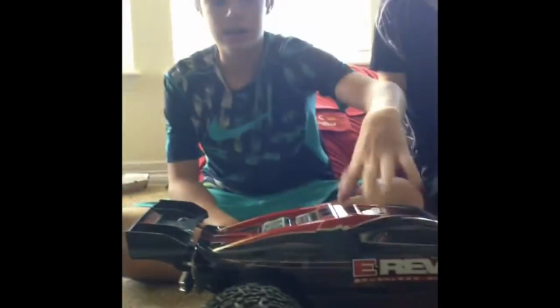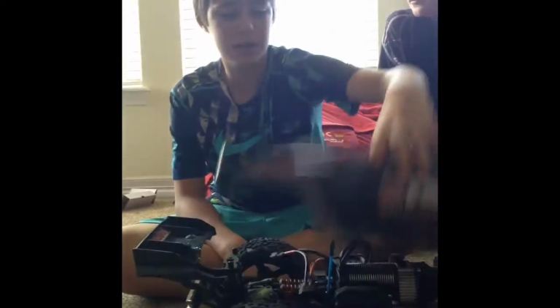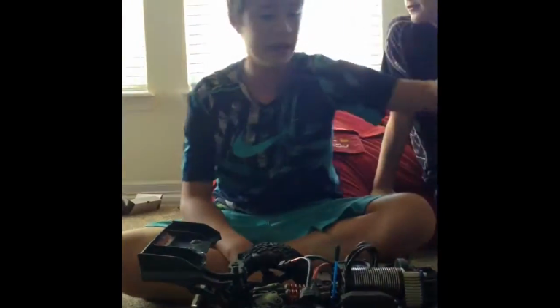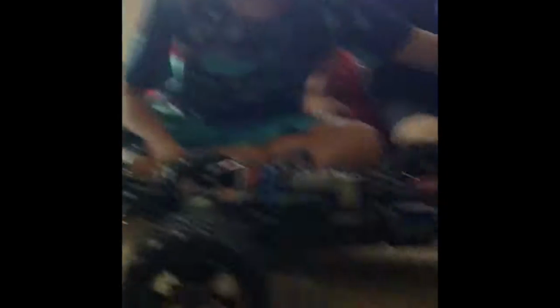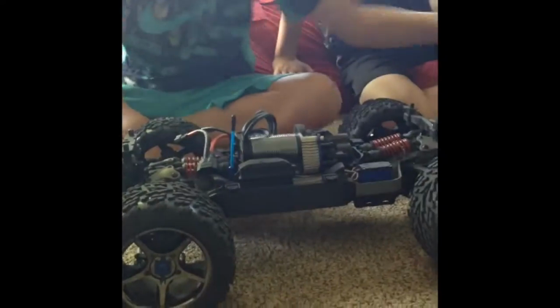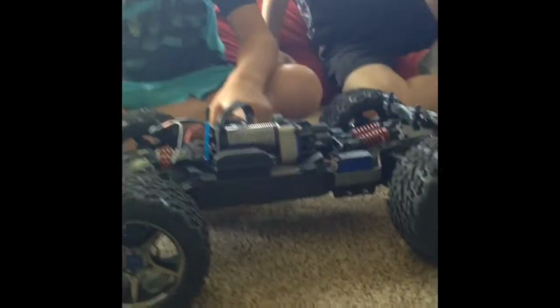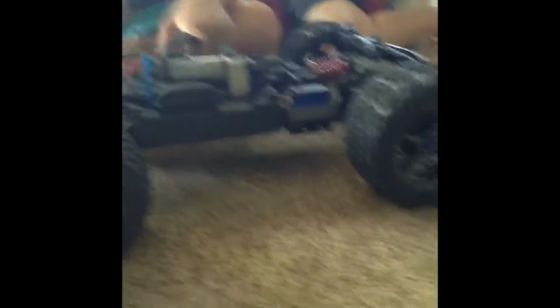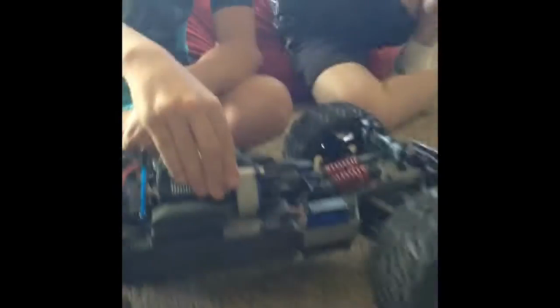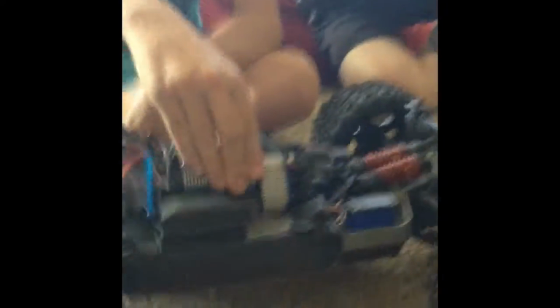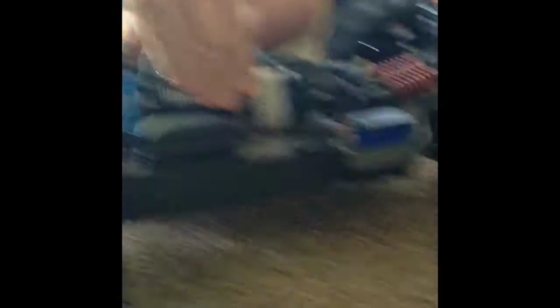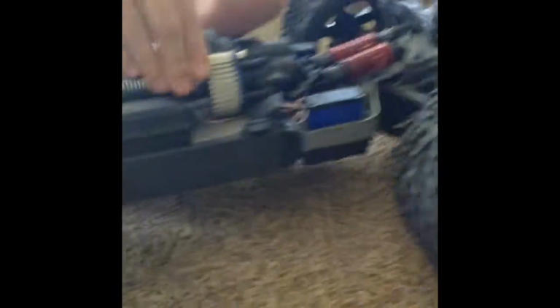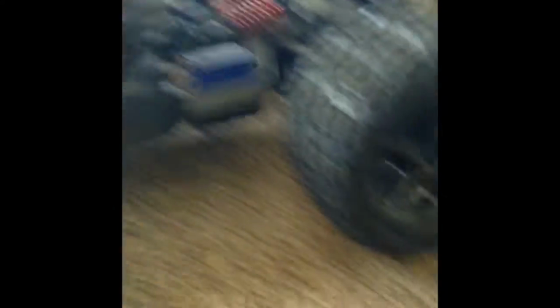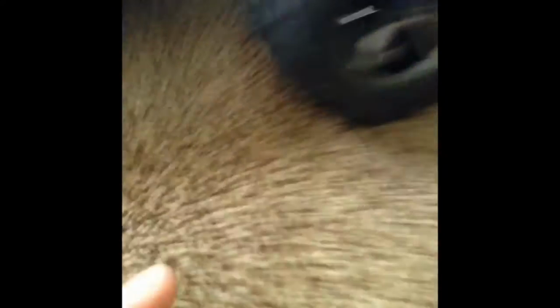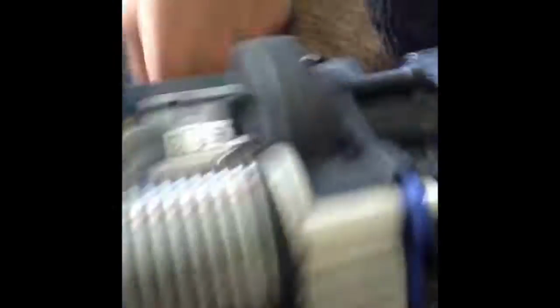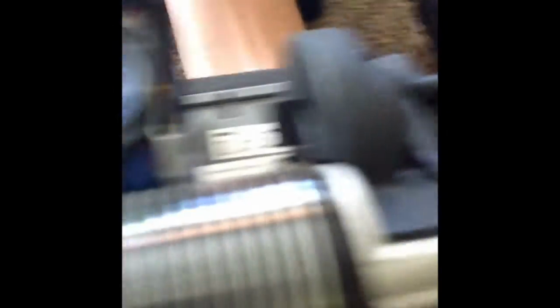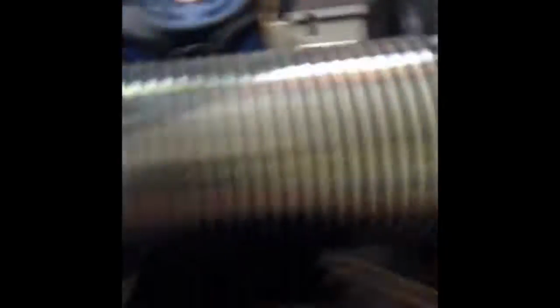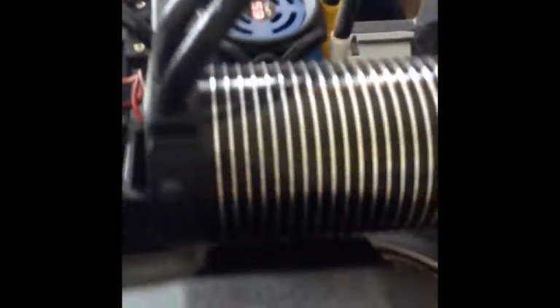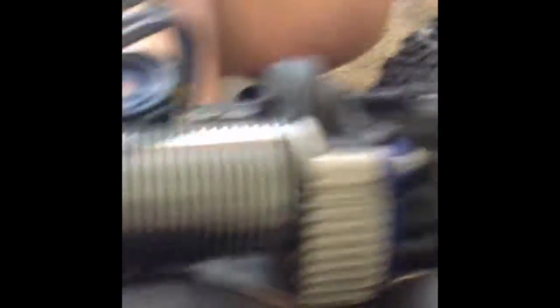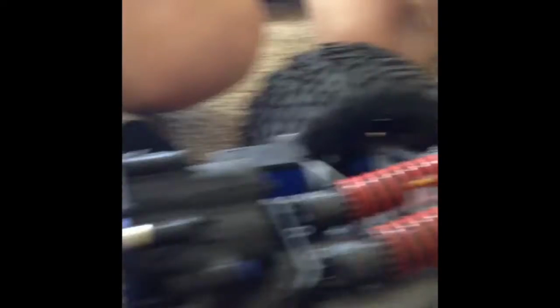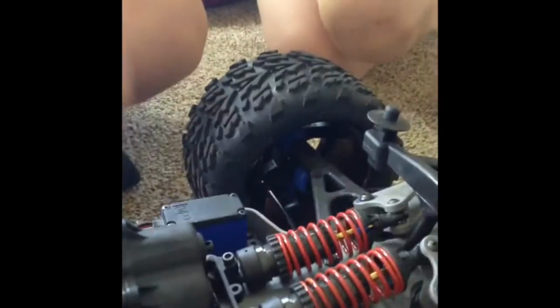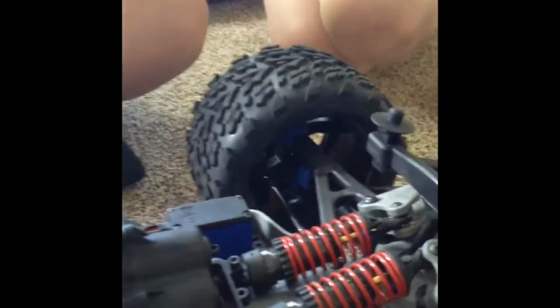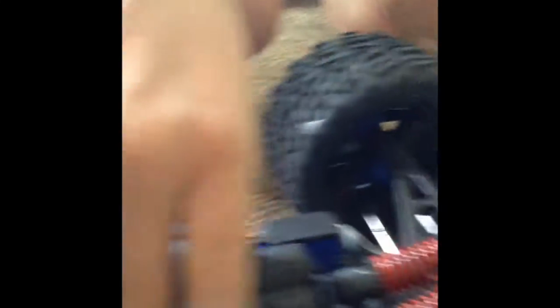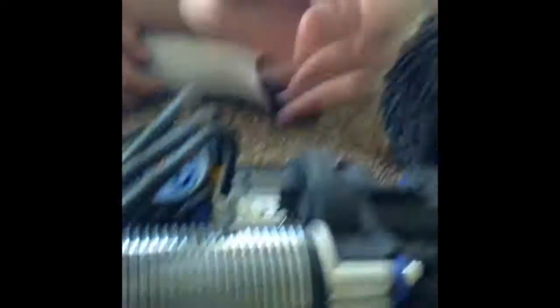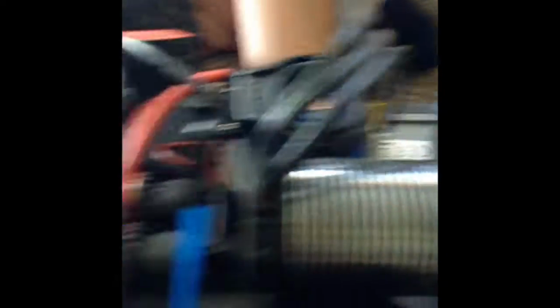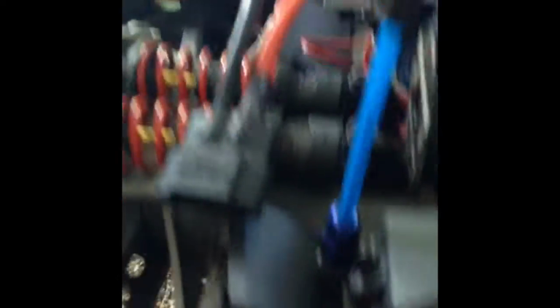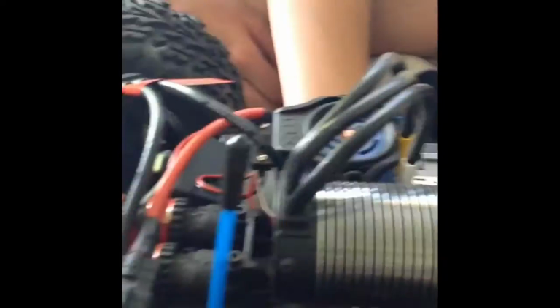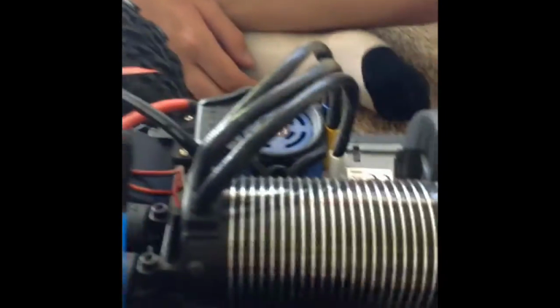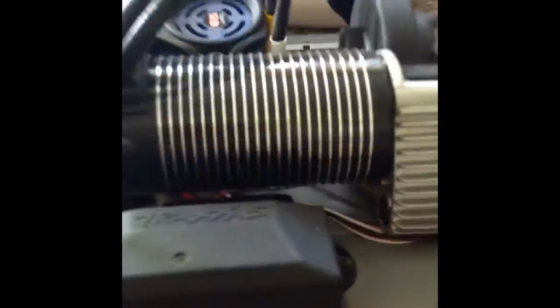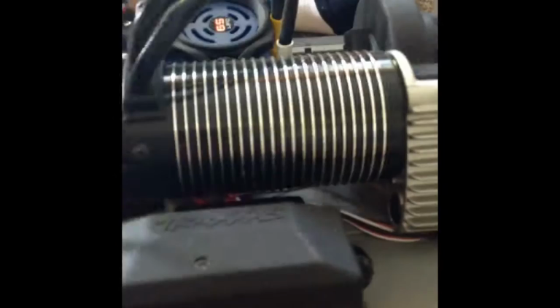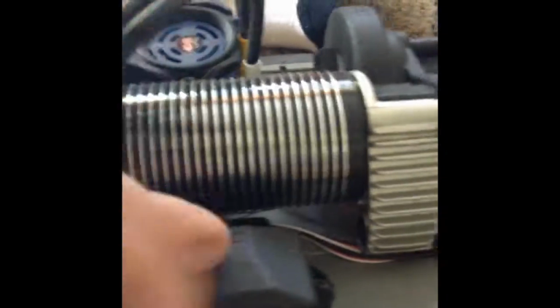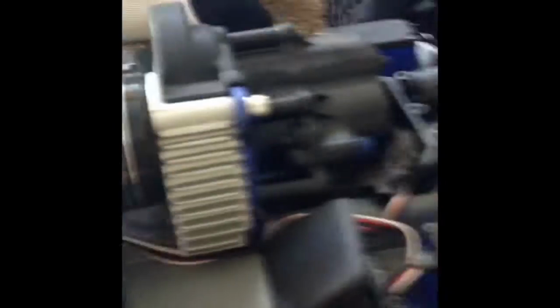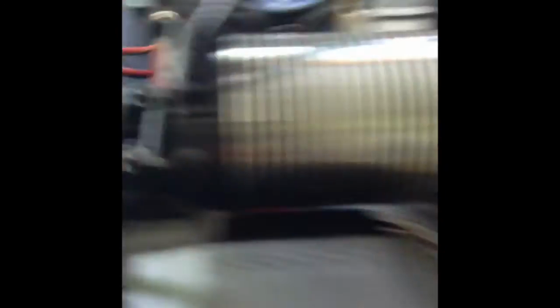It's pretty big. Here's the motor, and the shocks are pretty different — you can lift it up and push it down, so there's a pretty good range of motion. Here's the antenna and the receiver box.